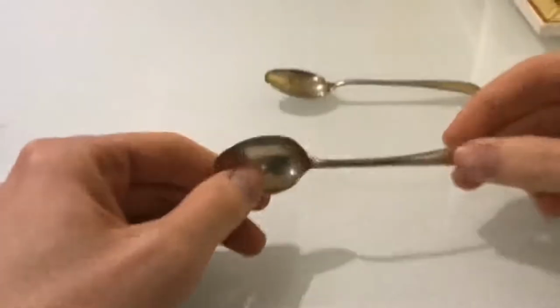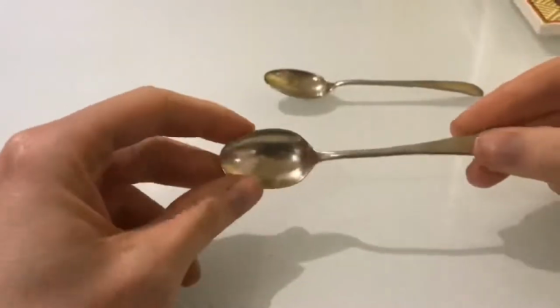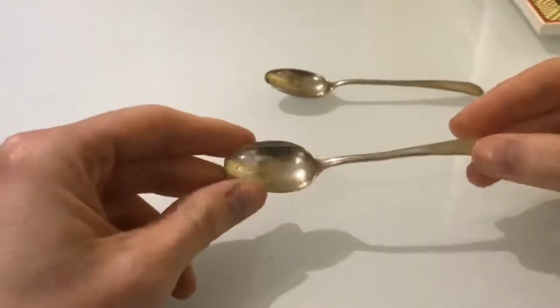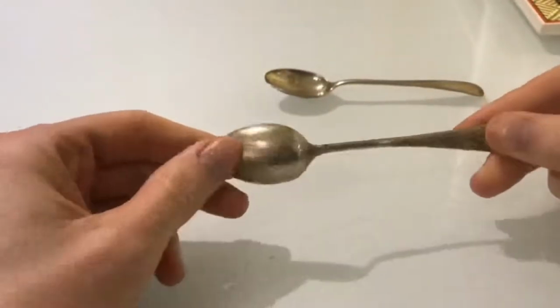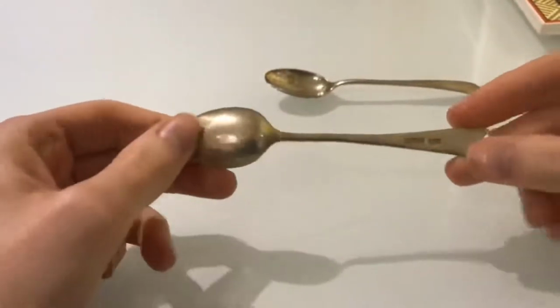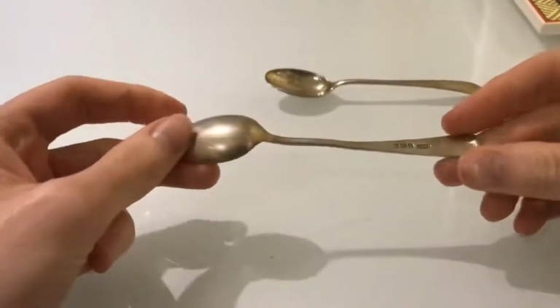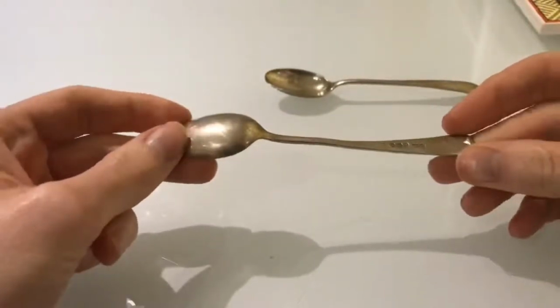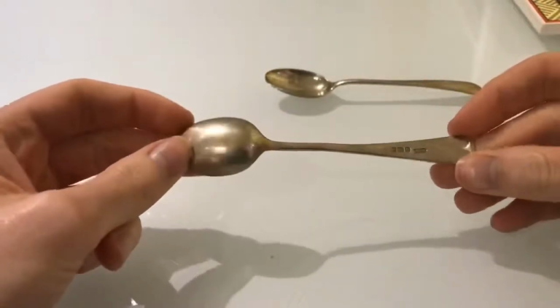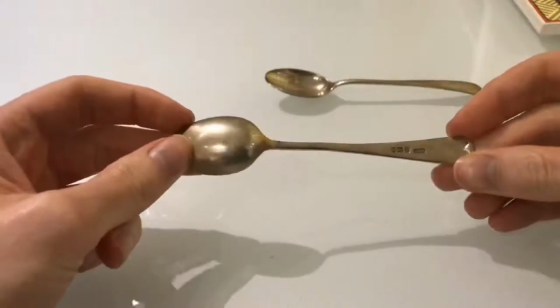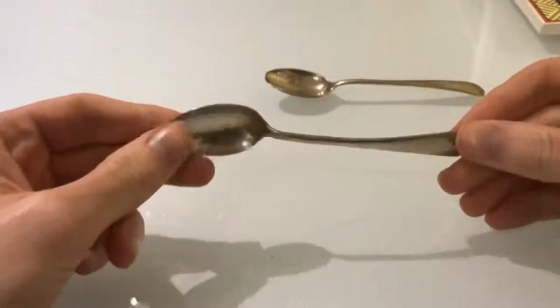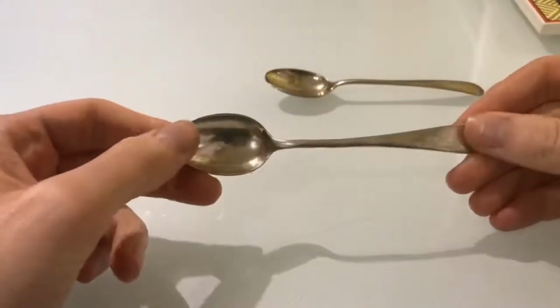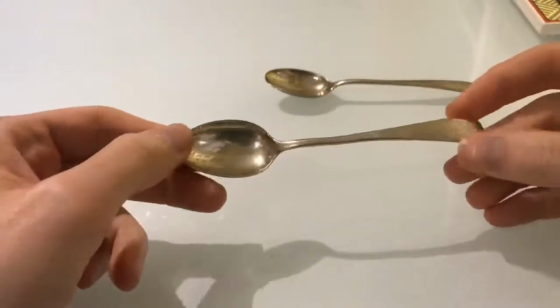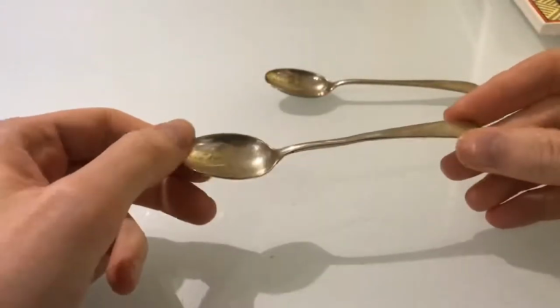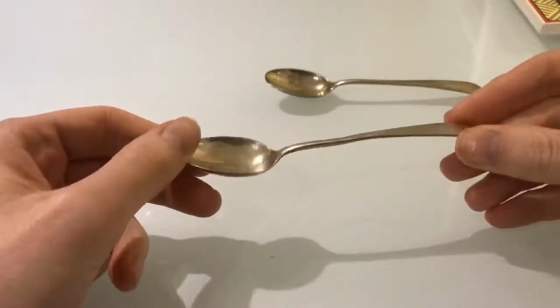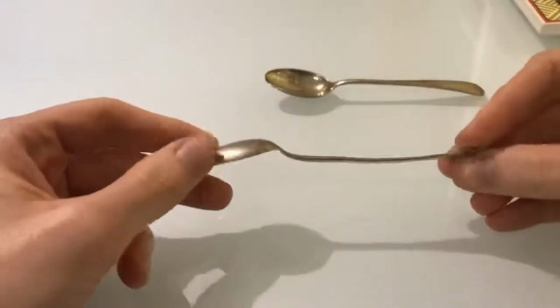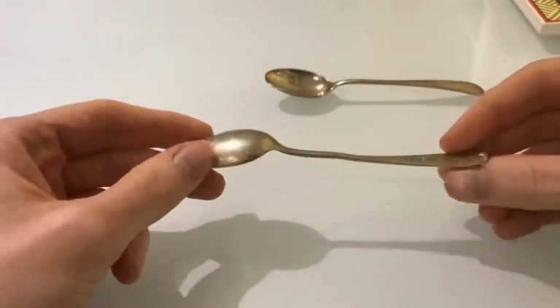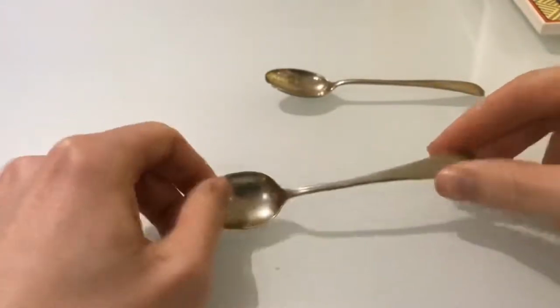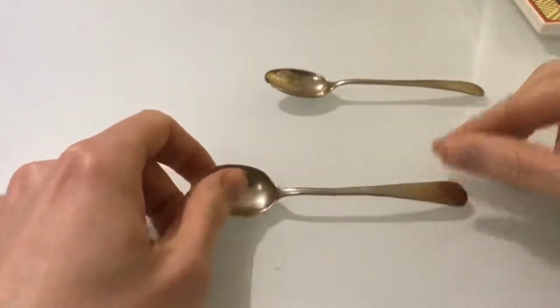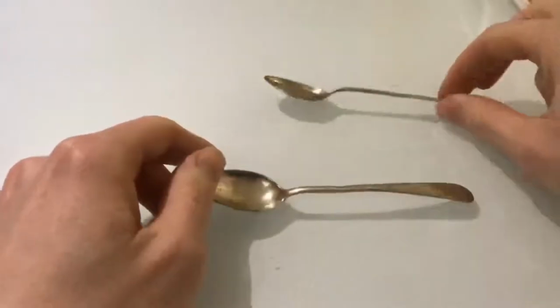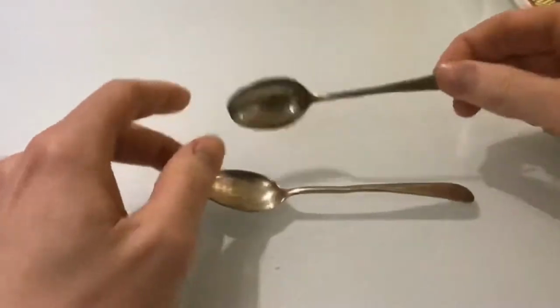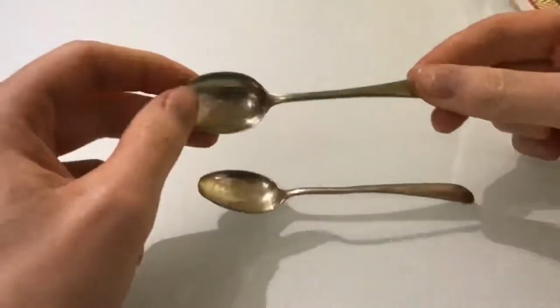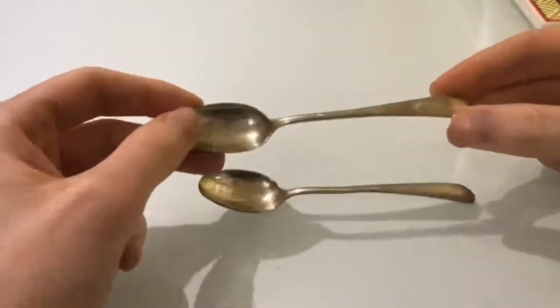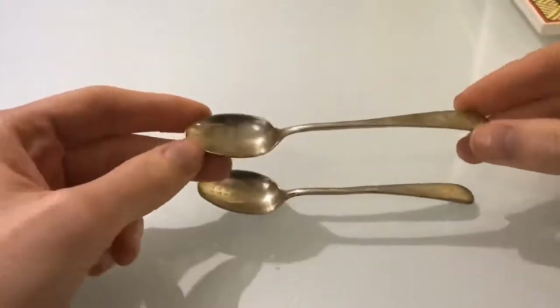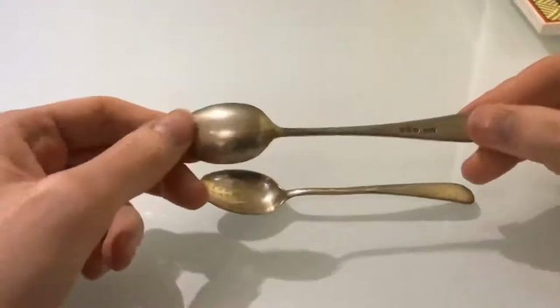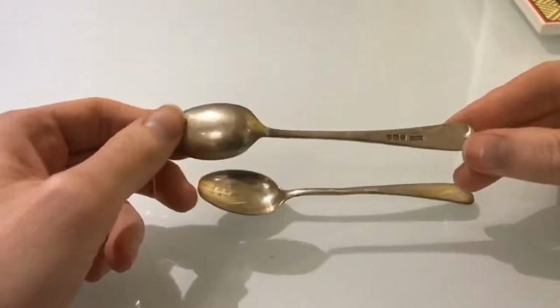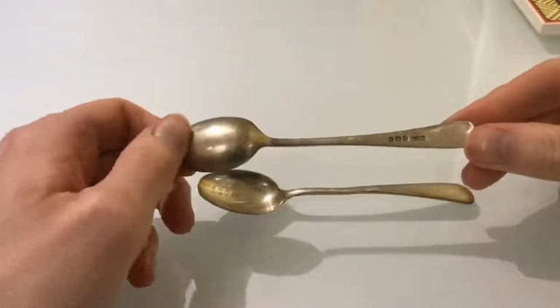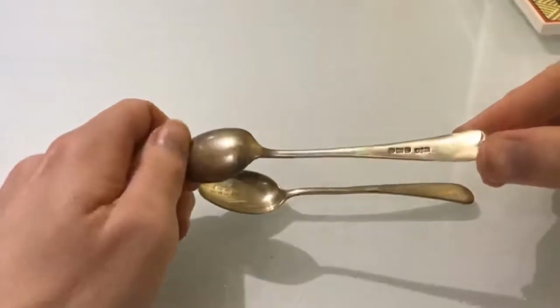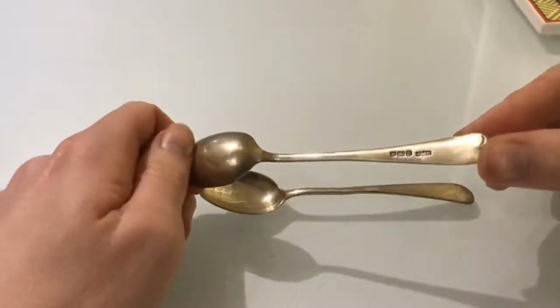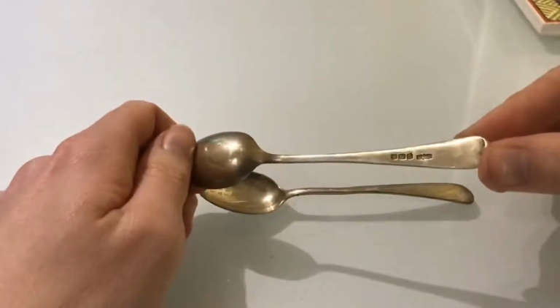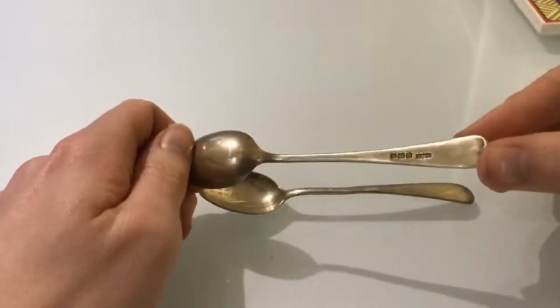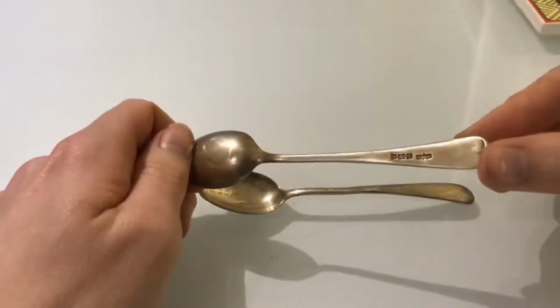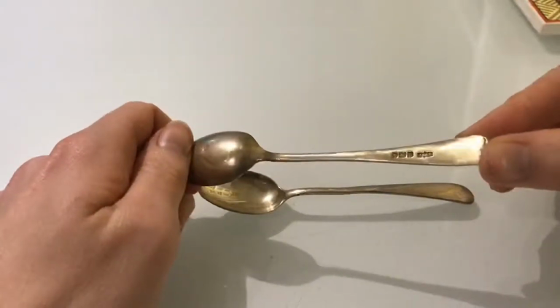What I've got here is a bit of antique sterling silver, dated from 1916, and you can tell by the hallmark.